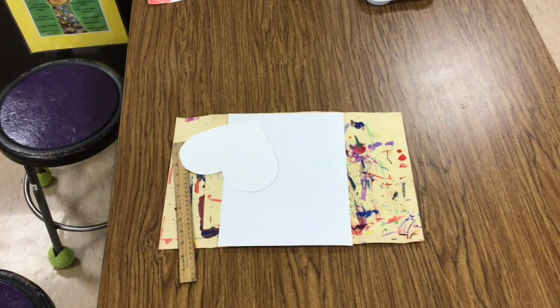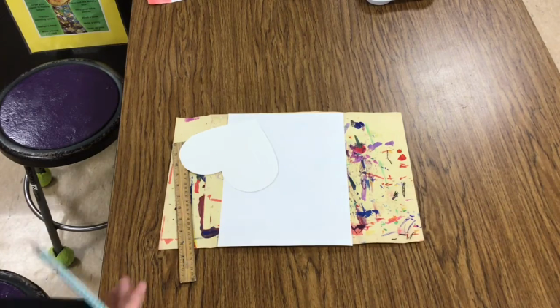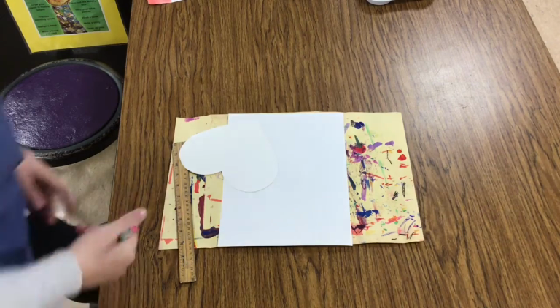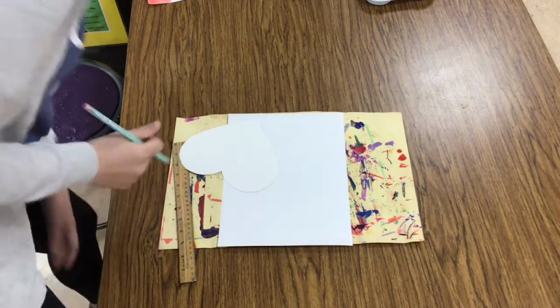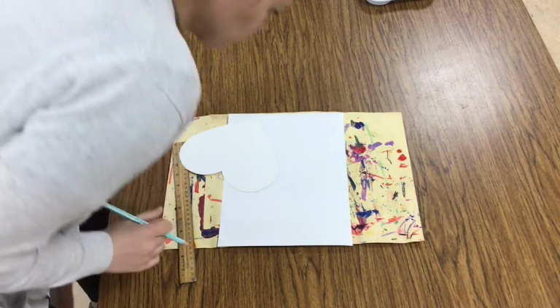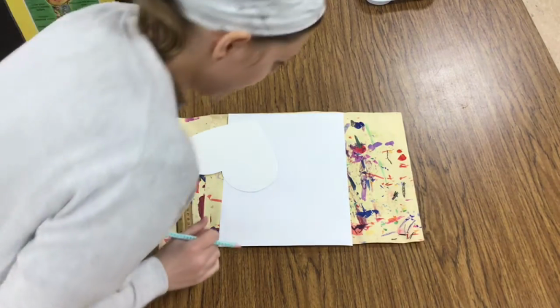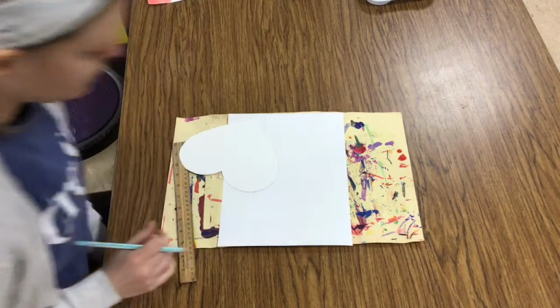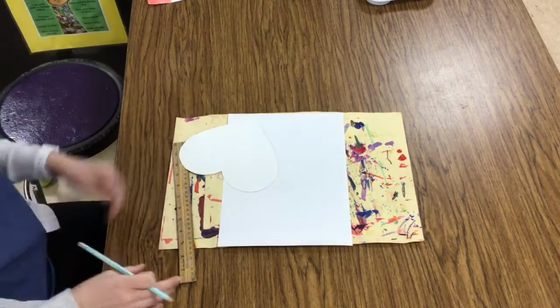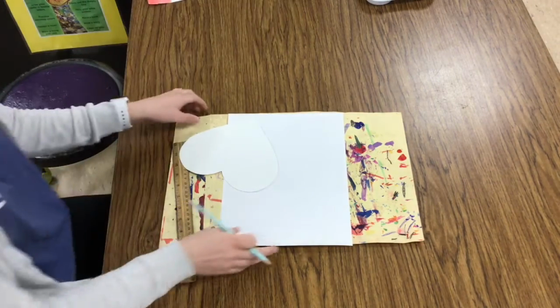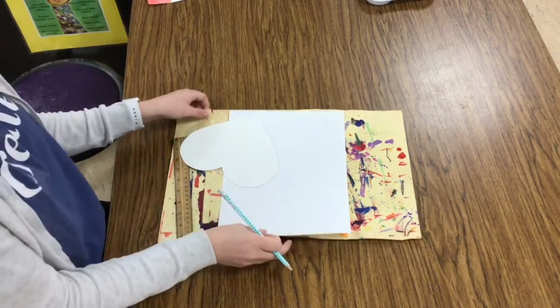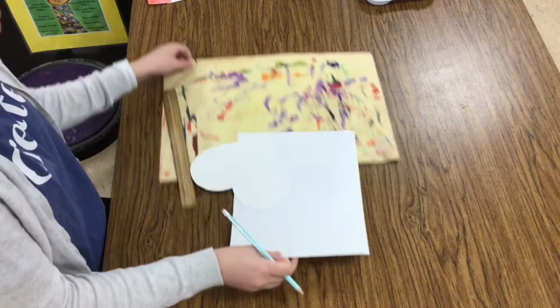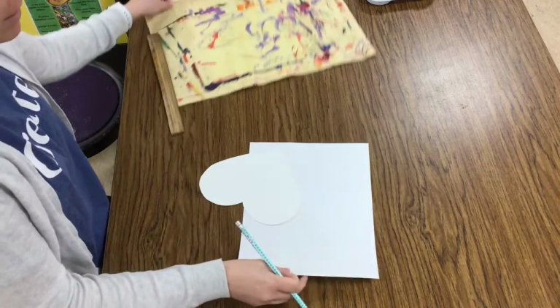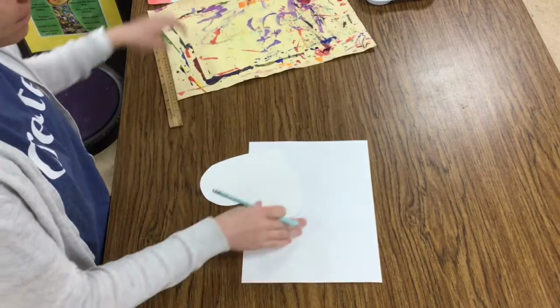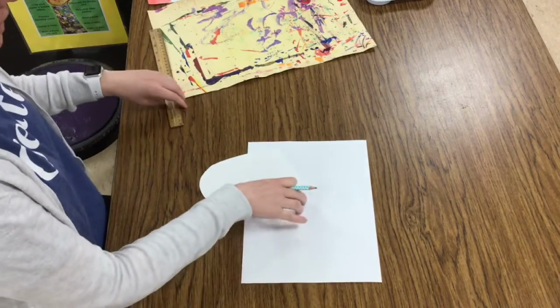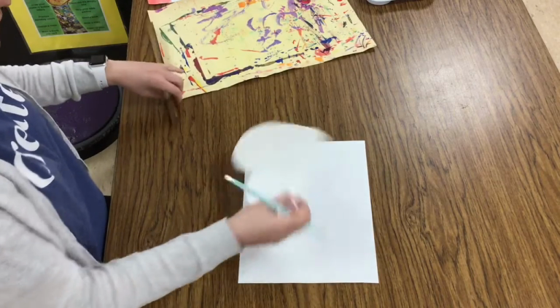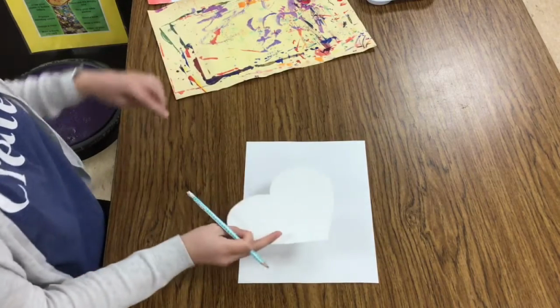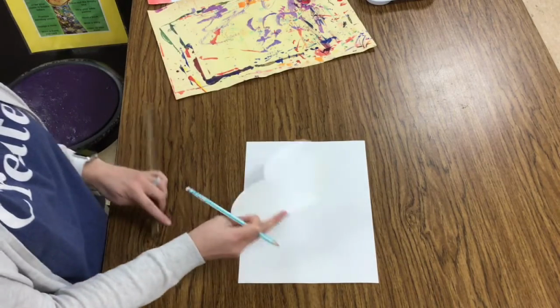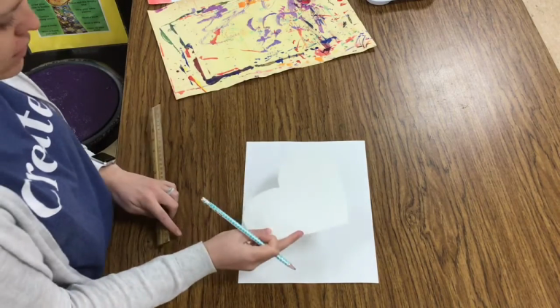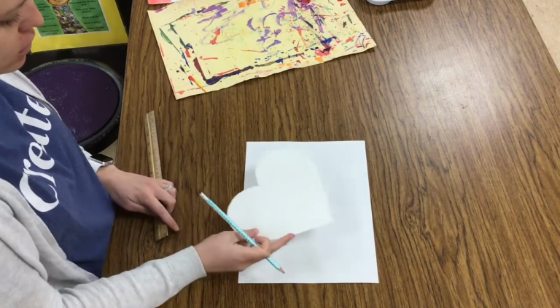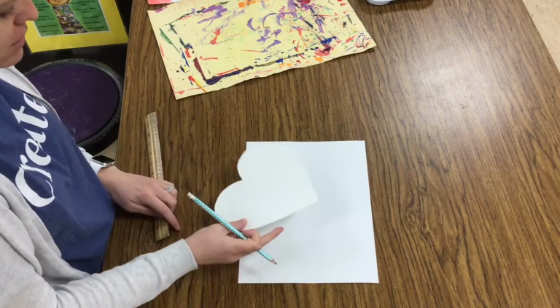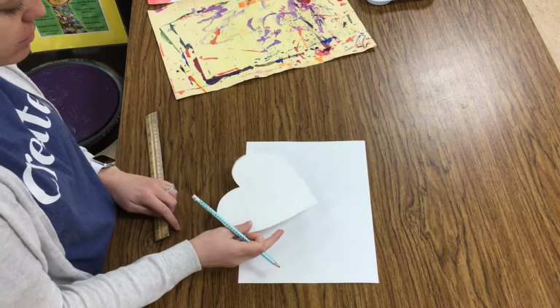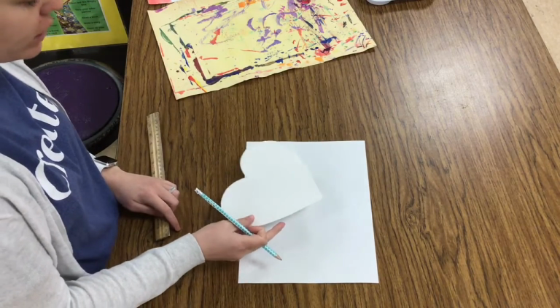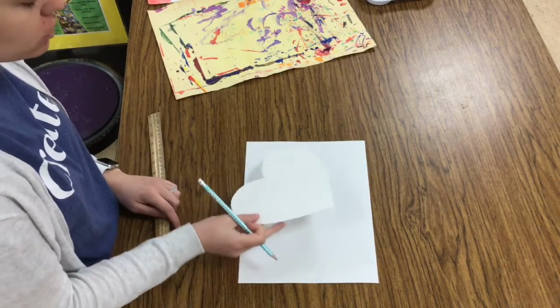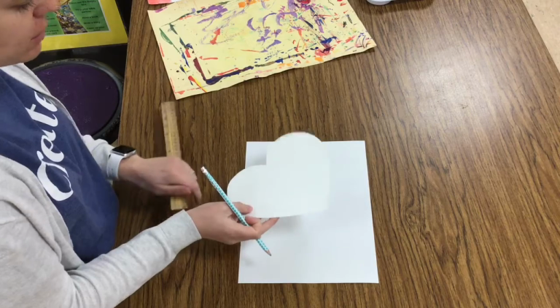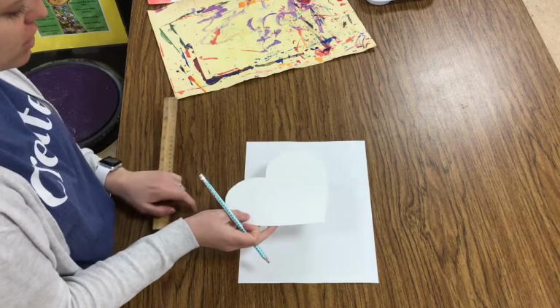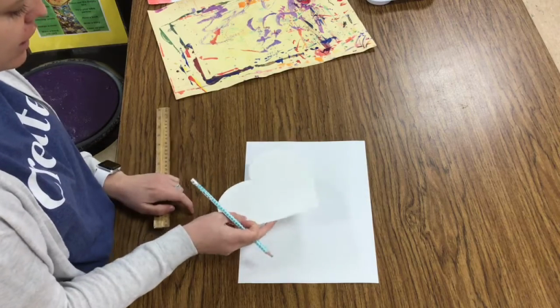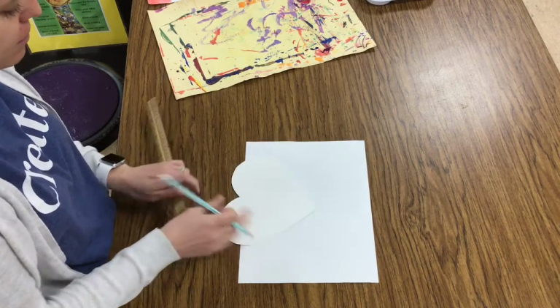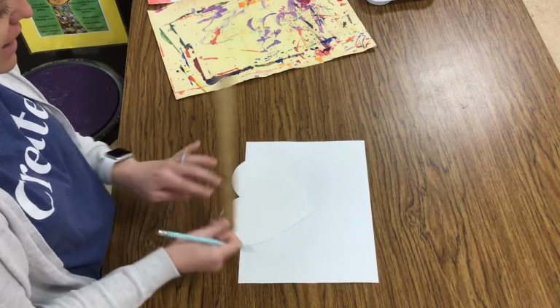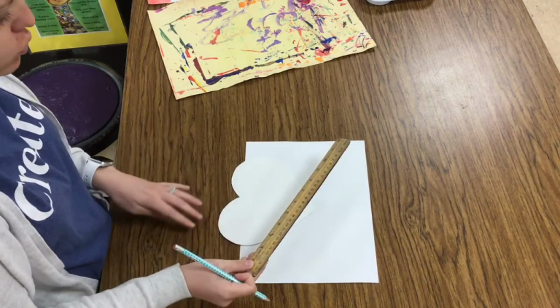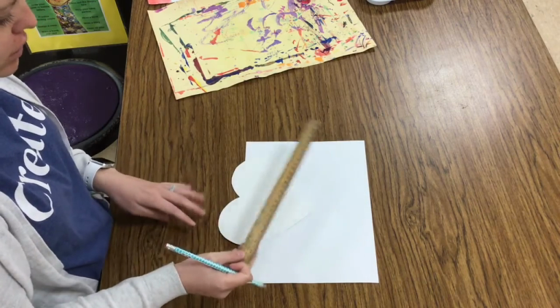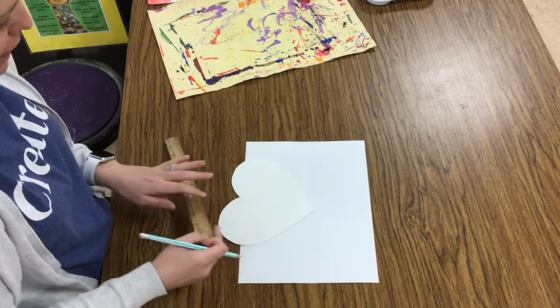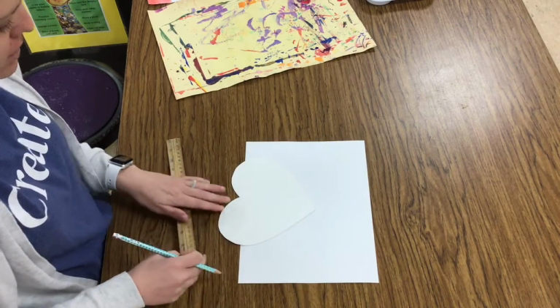Artists, today at the drive-thru you need to grab a white piece of paper, a tracer, and there are a few different shapes there, so make a quick artist's choice about what shape you would like, and a ruler if you would like one today.